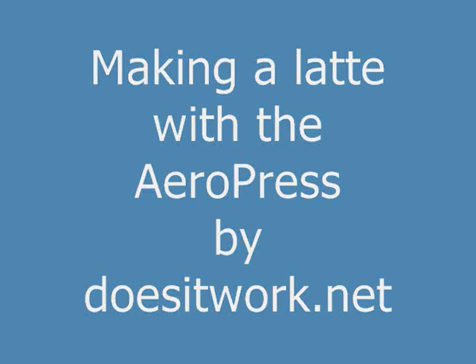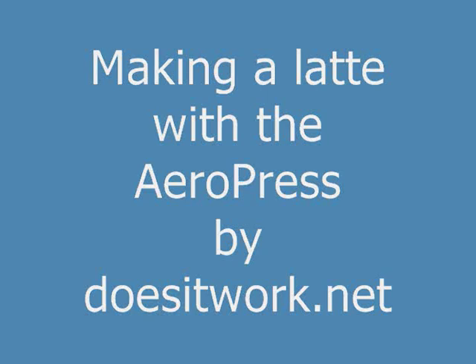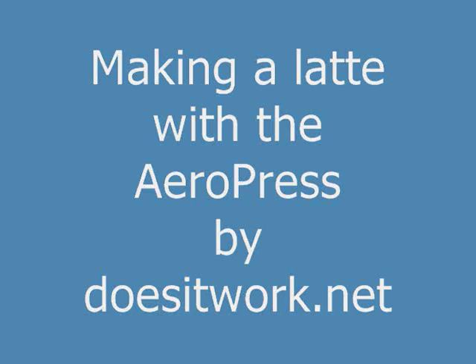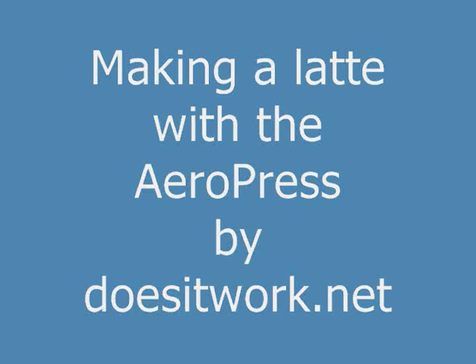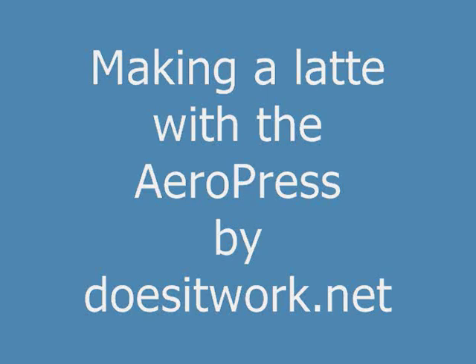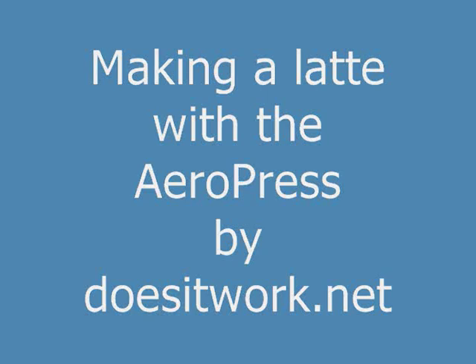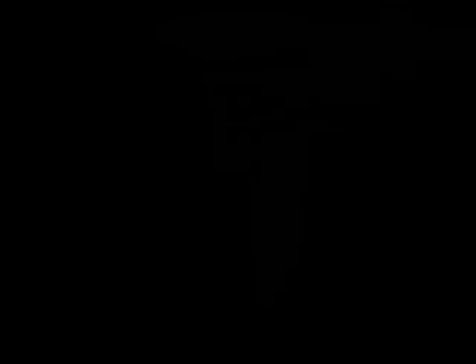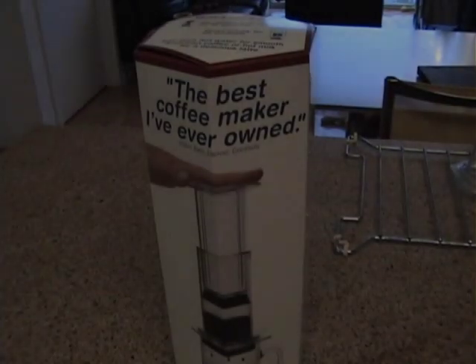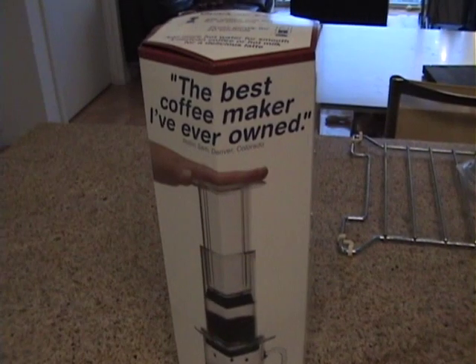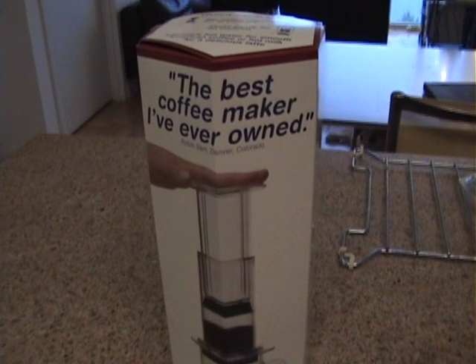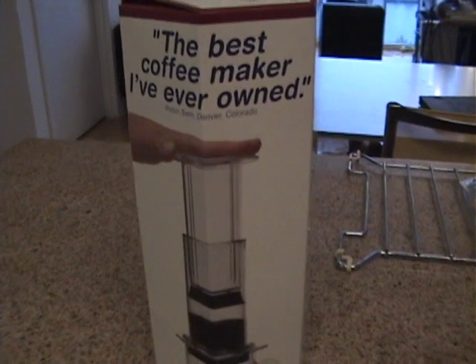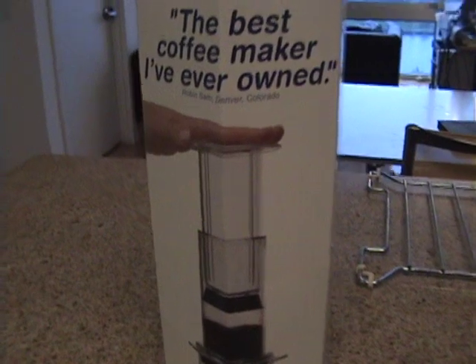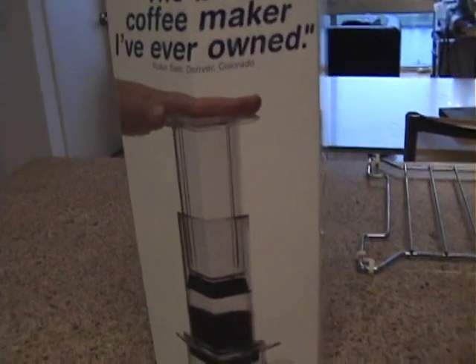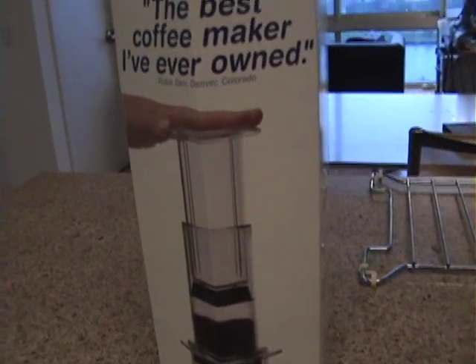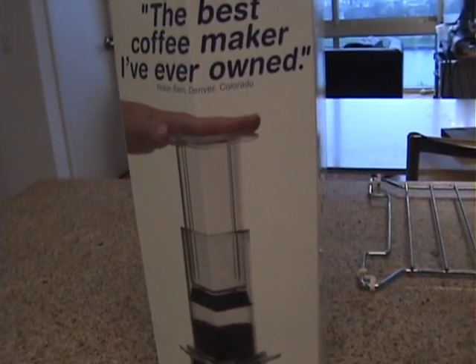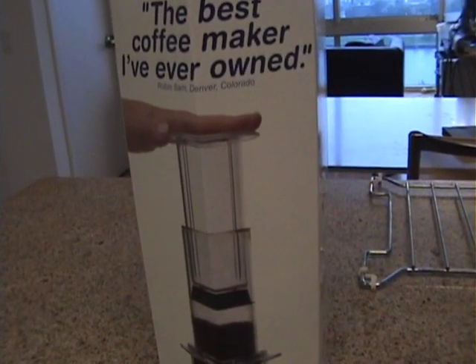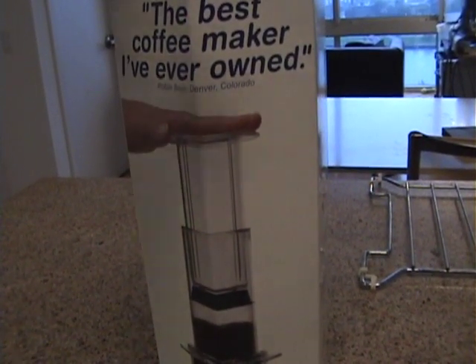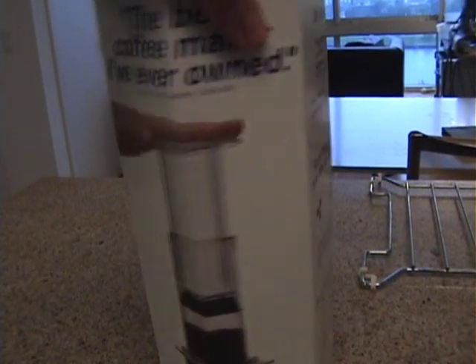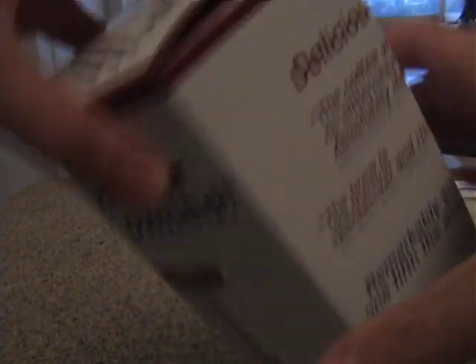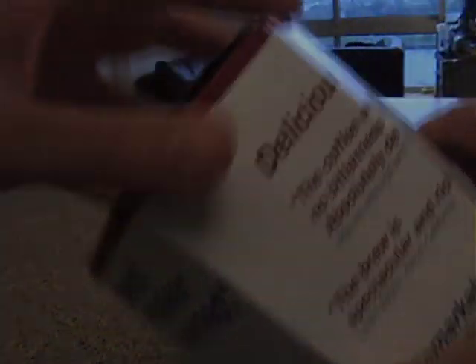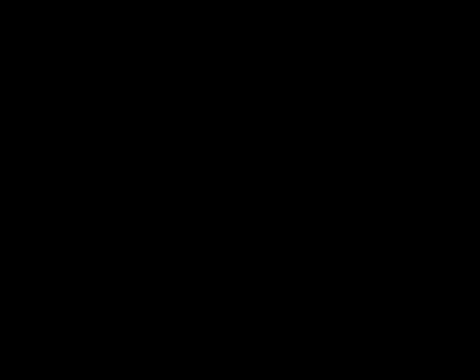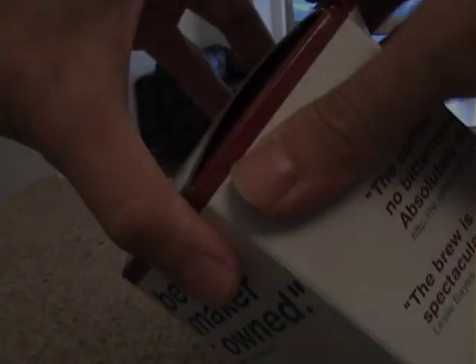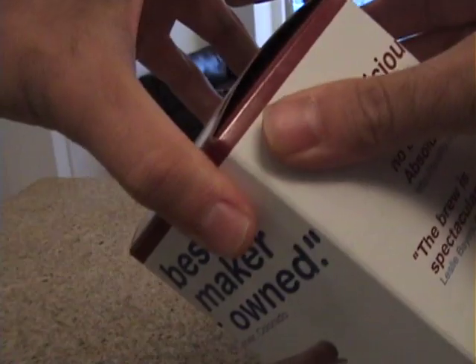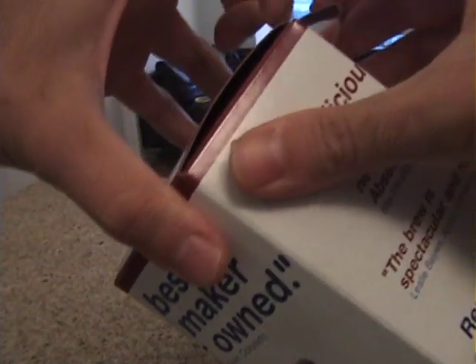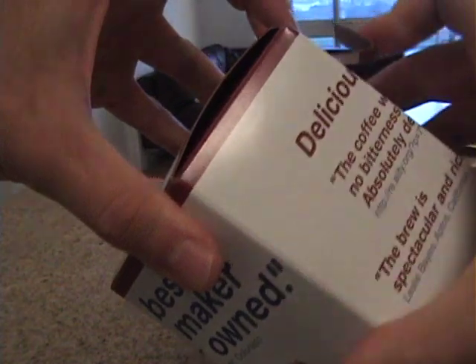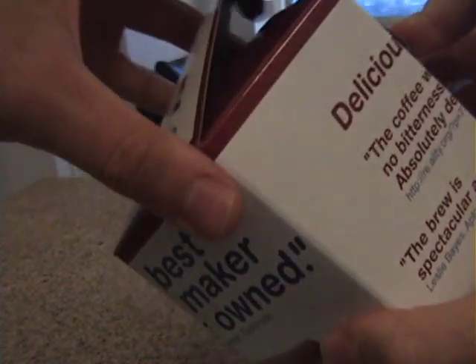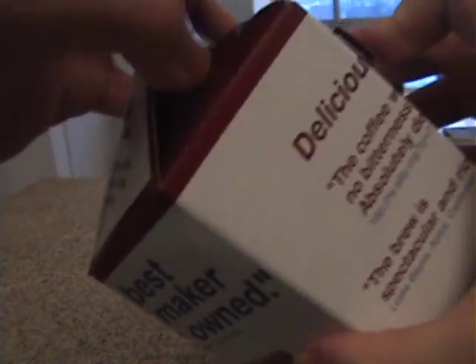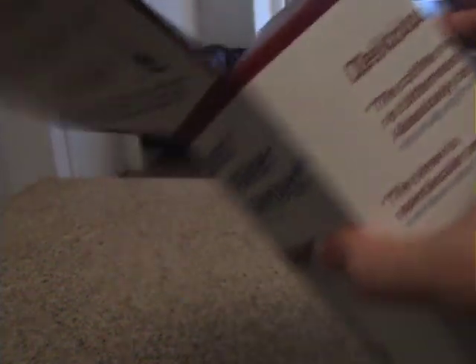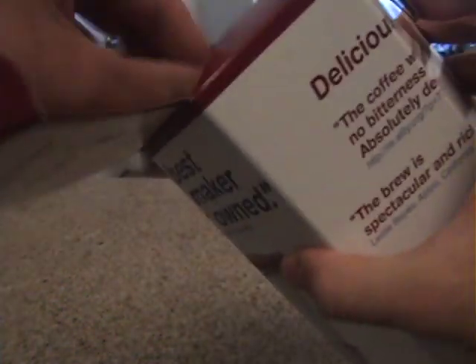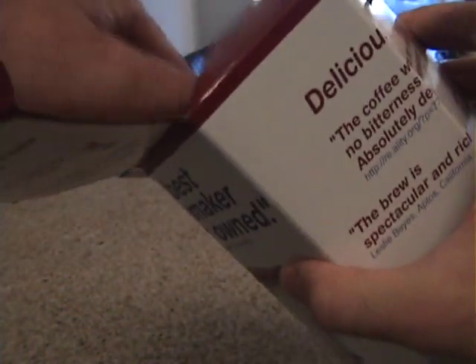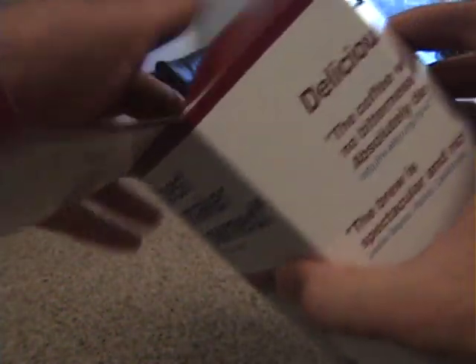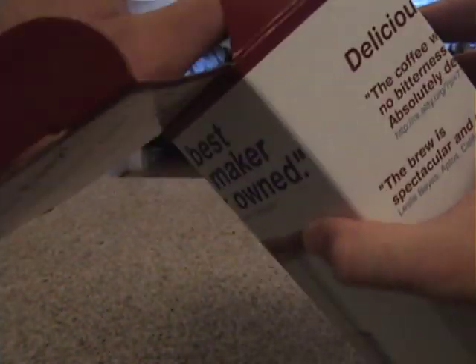Welcome to Making a Latte with the AeroPress by DoesItWork.net. Here is the AeroPress box with a whole bunch of testimonials on there. It's time to find out if it's as good as they make it seem.